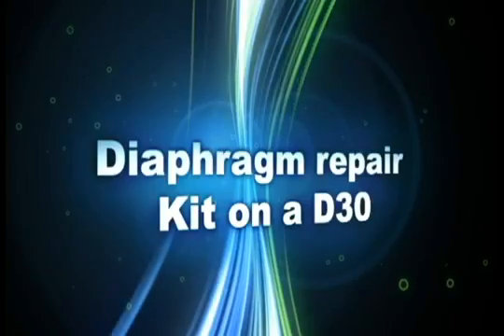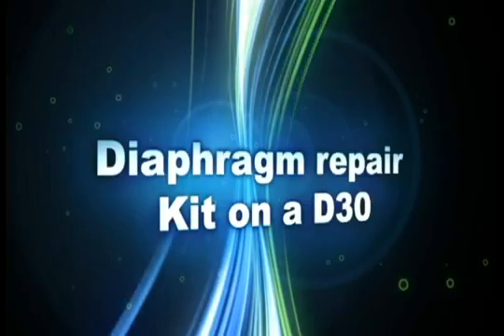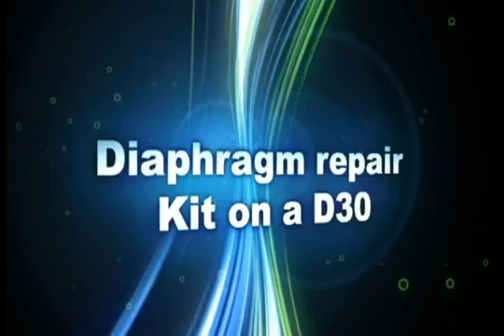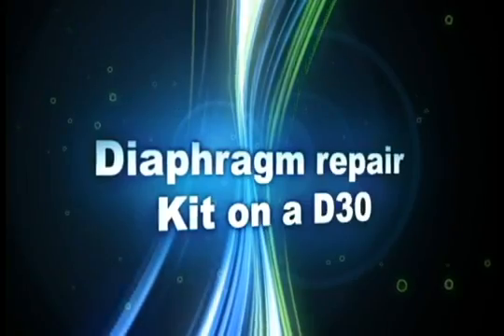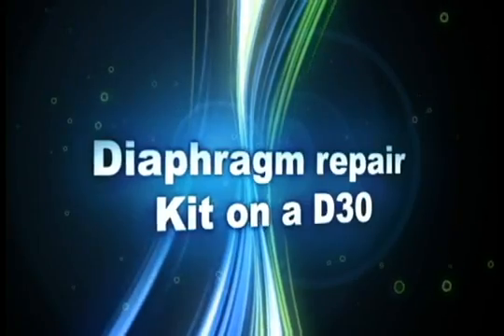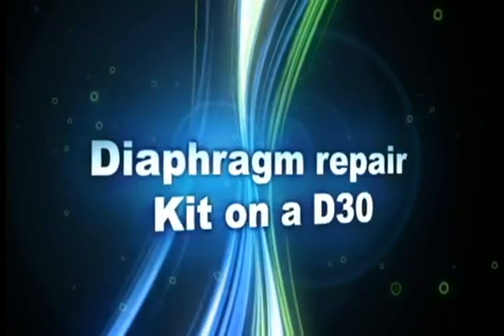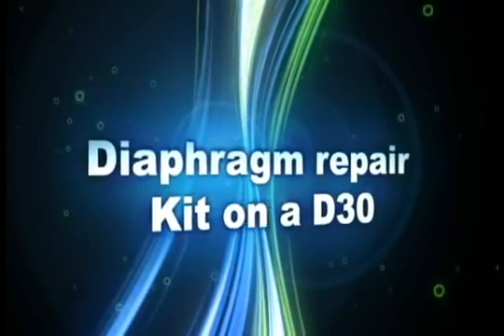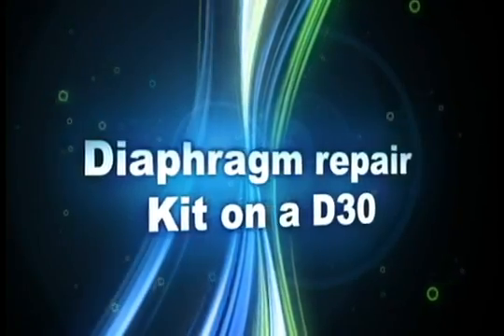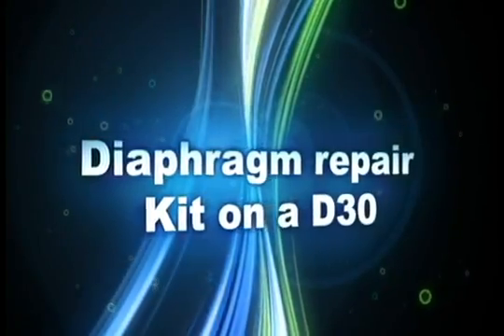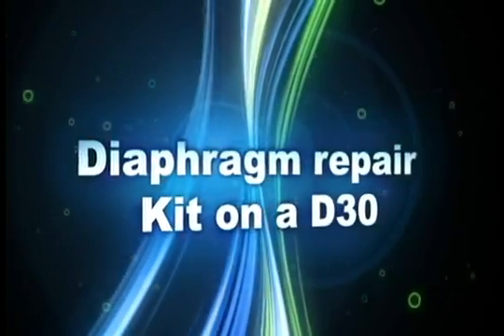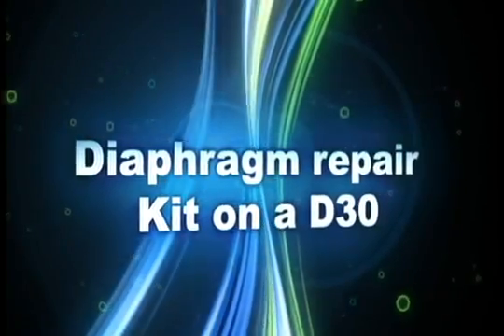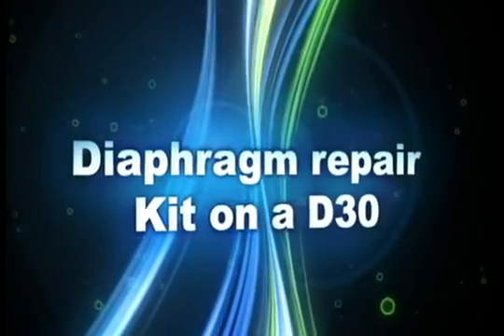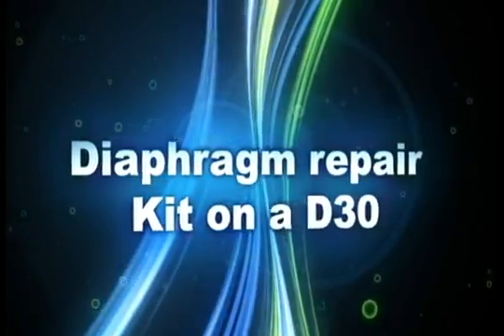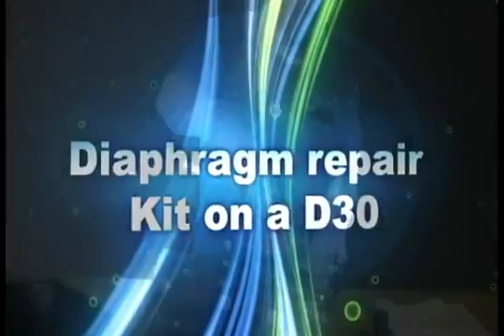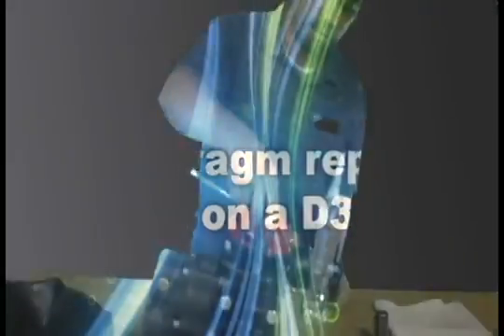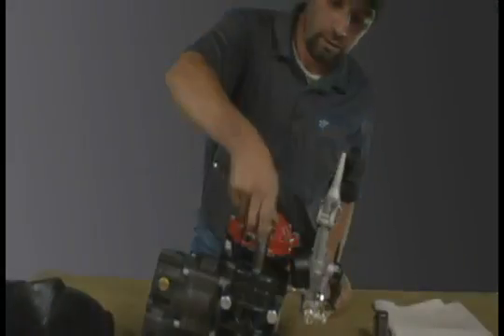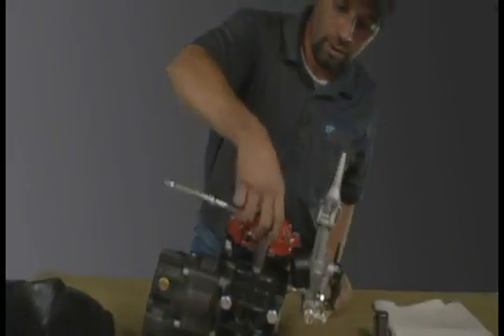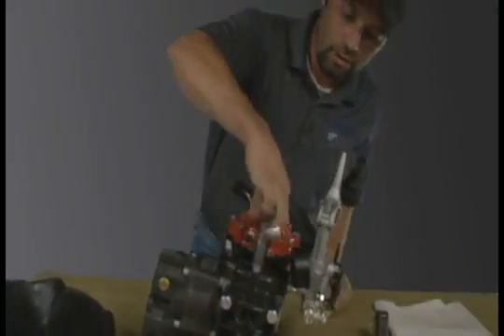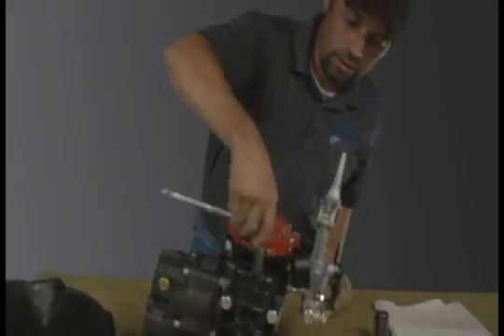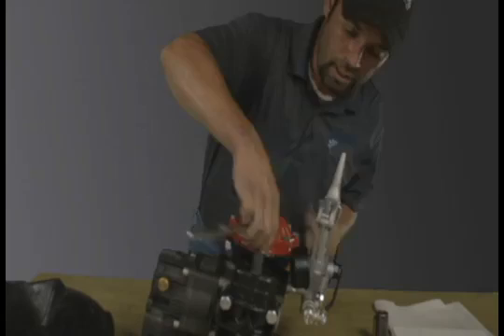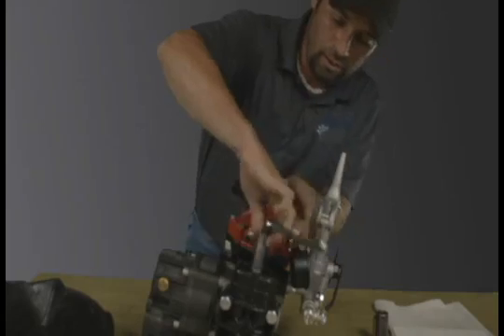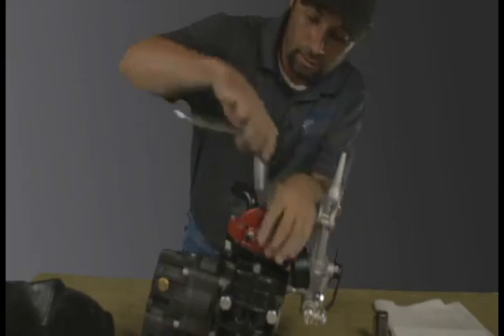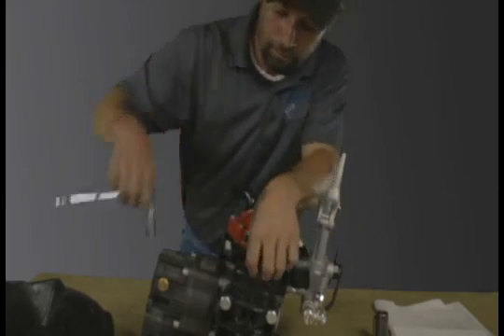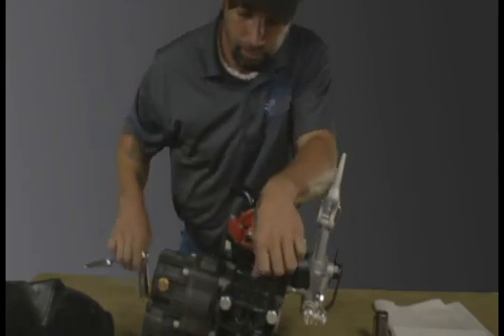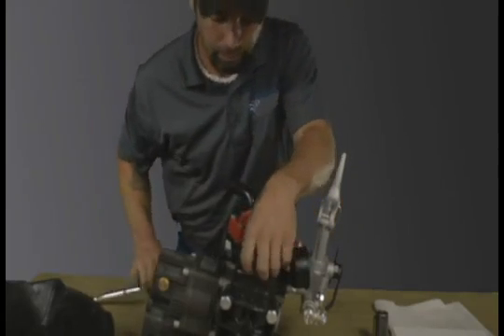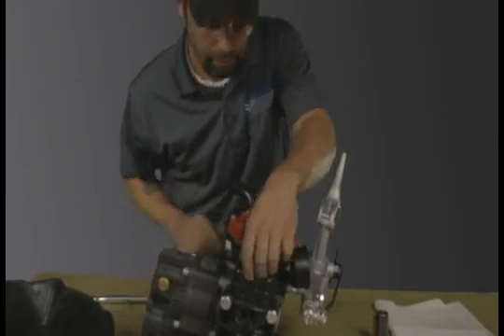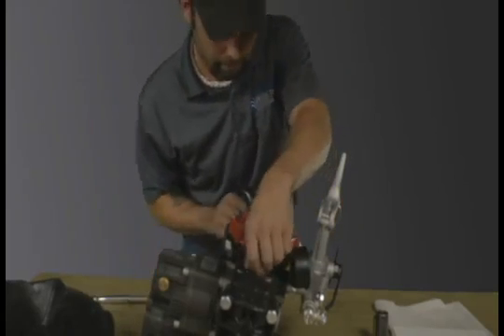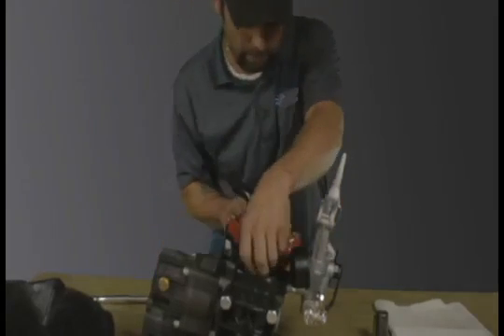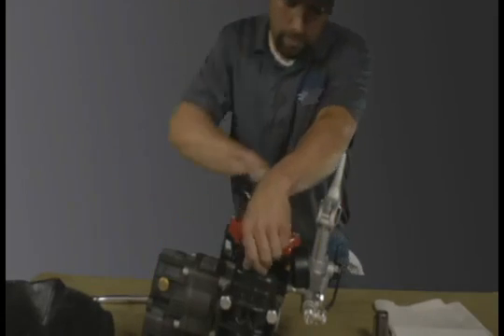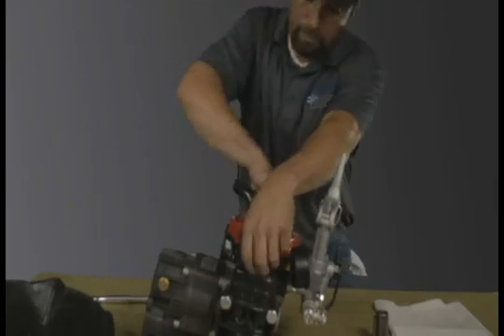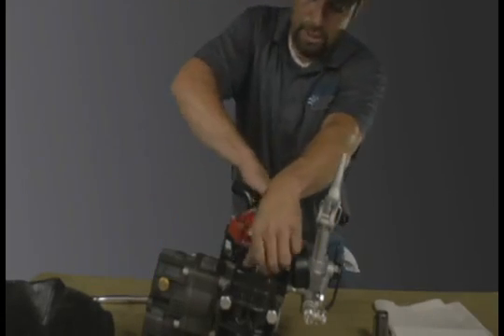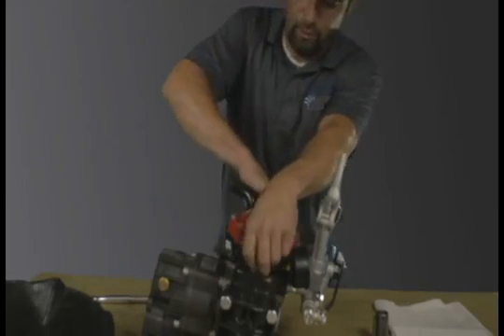Diaphragm Repair Kit on a D30 pump. Using an 11/16th socket, remove both bolts on either side of the head.